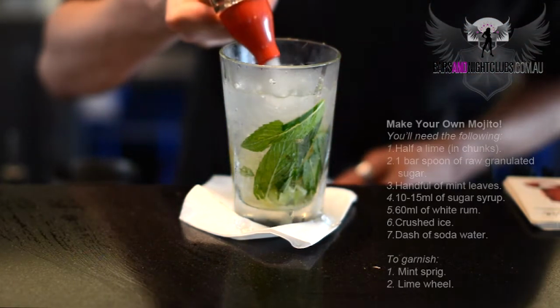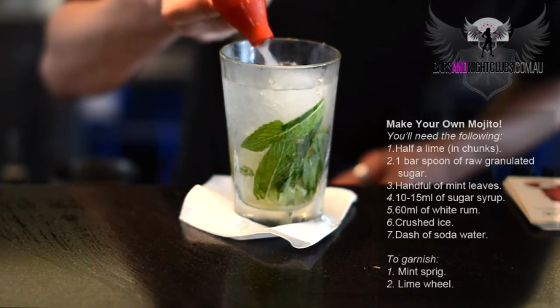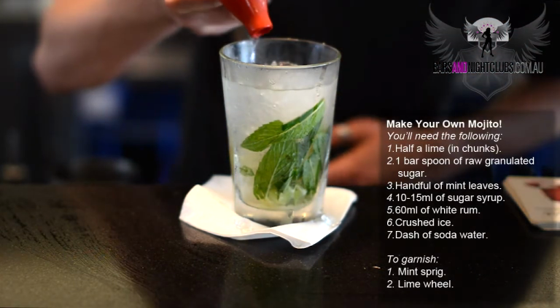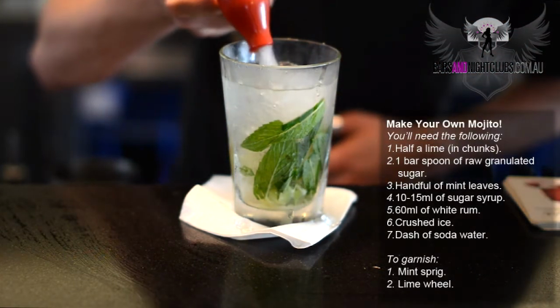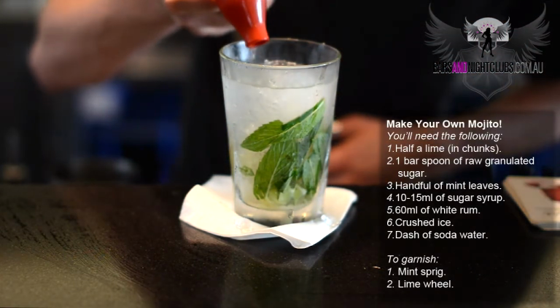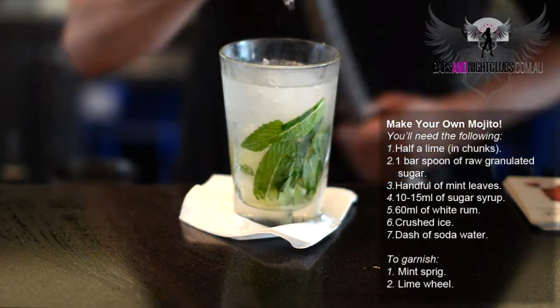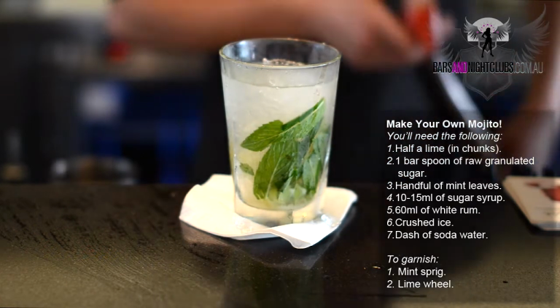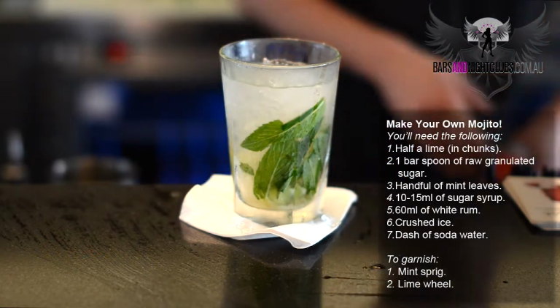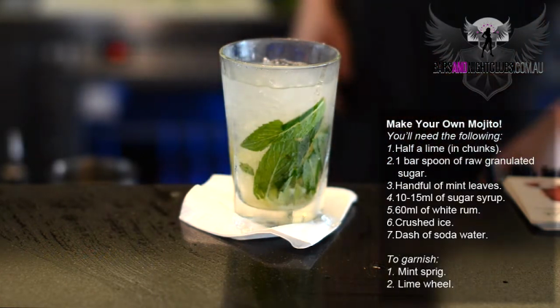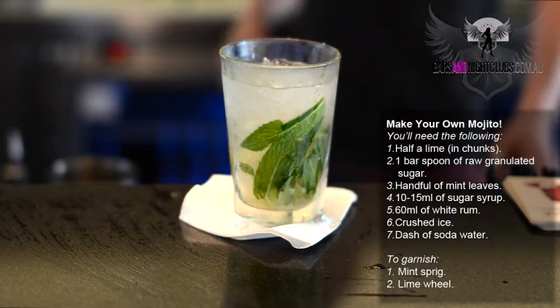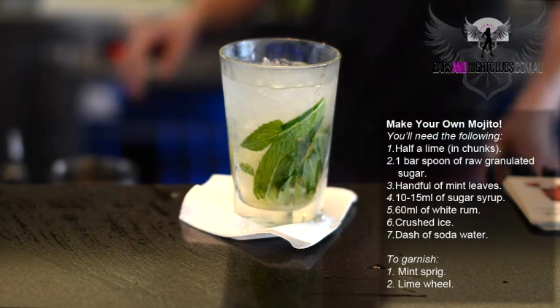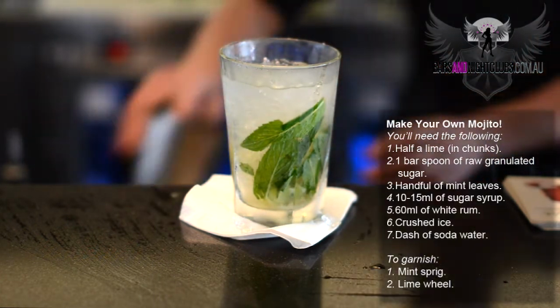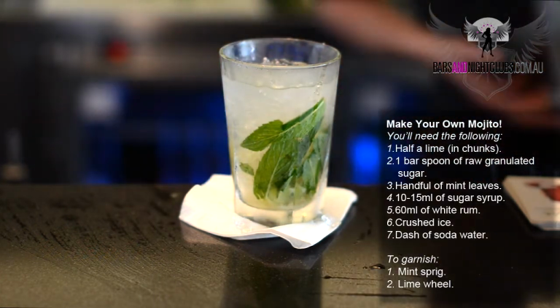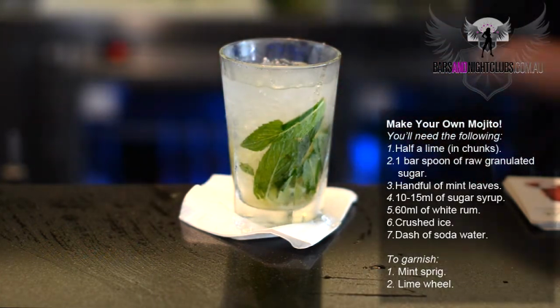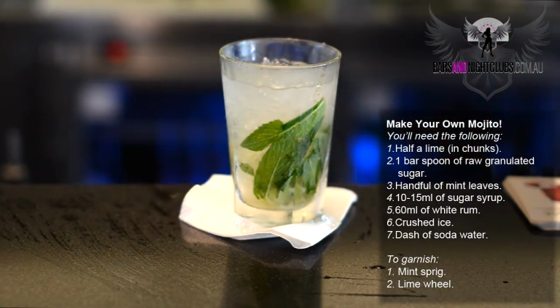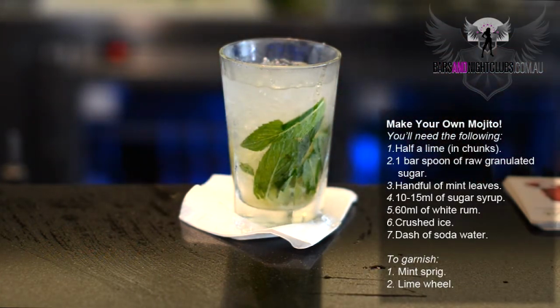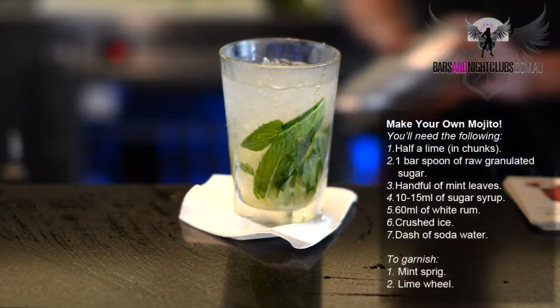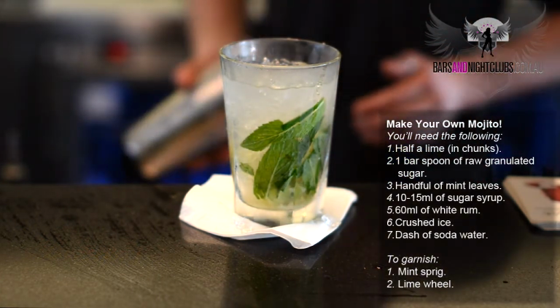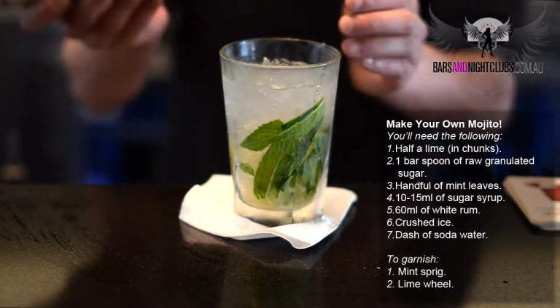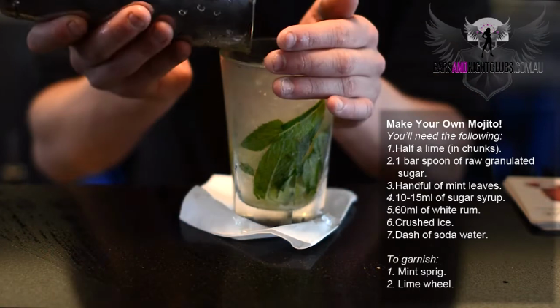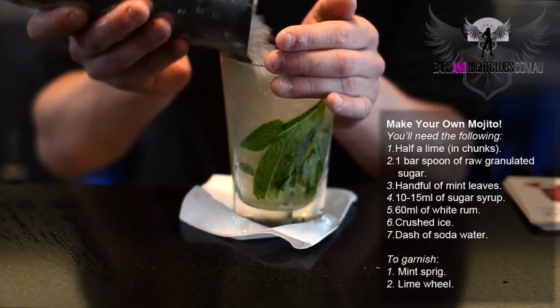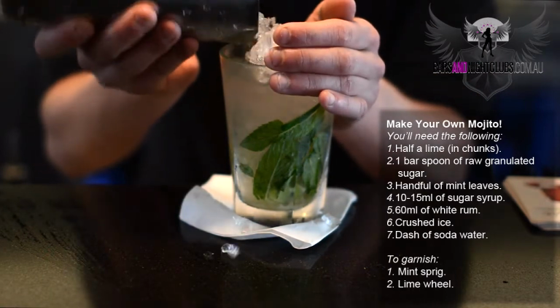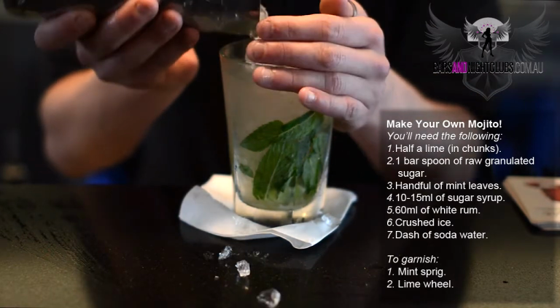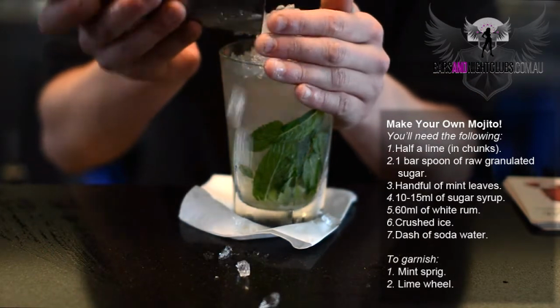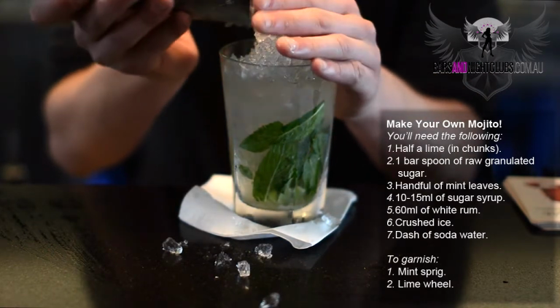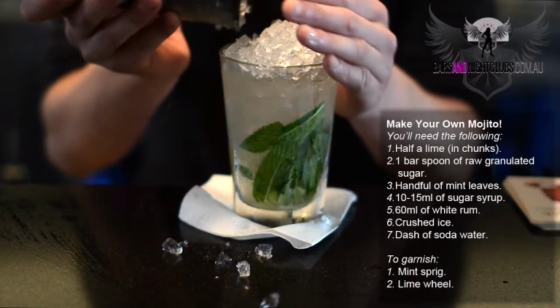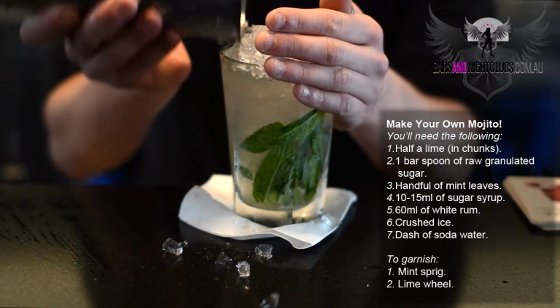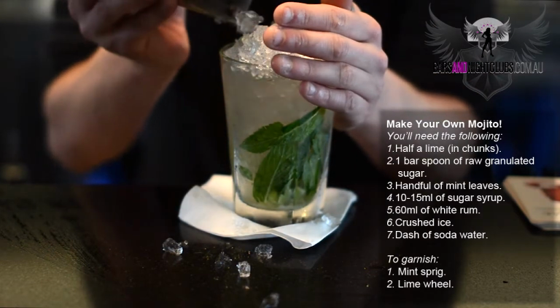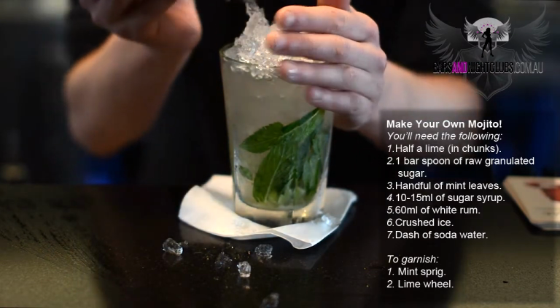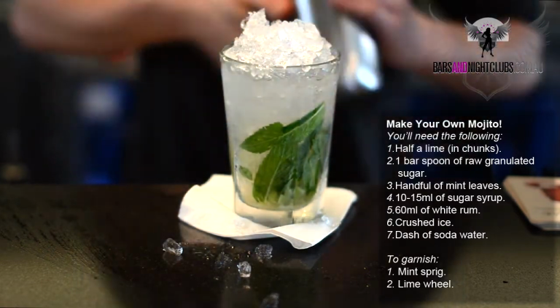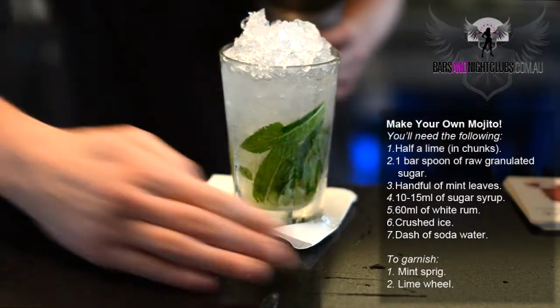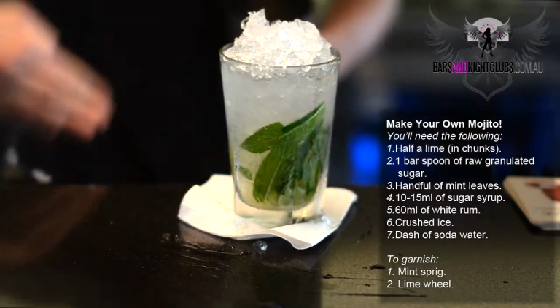A splash of soda water. And we'll top with crushed ice again, just to finish it off.